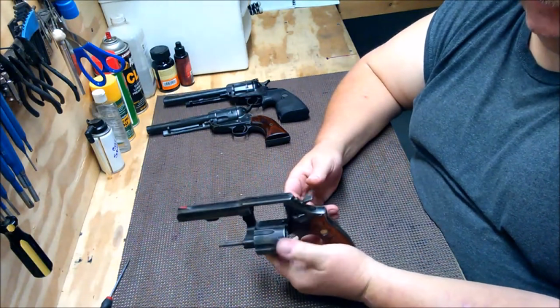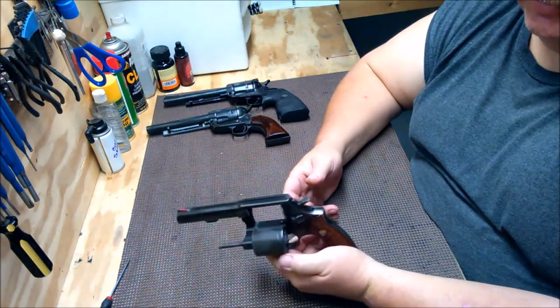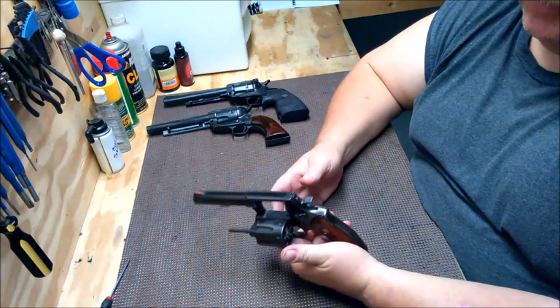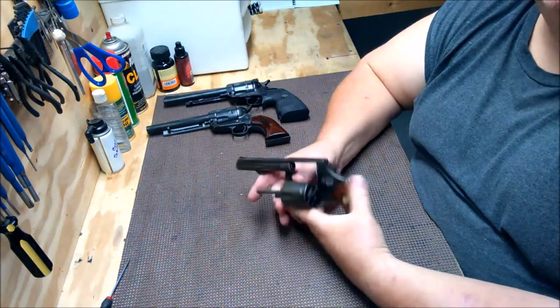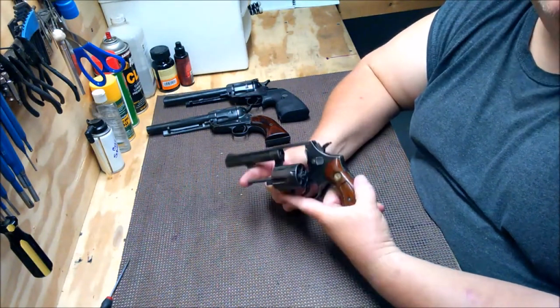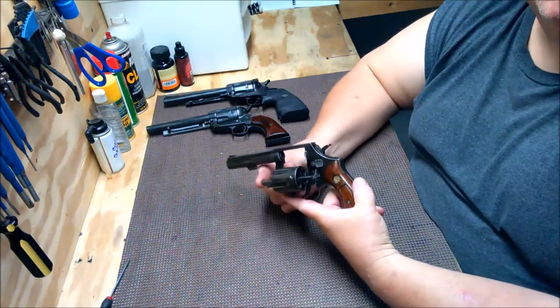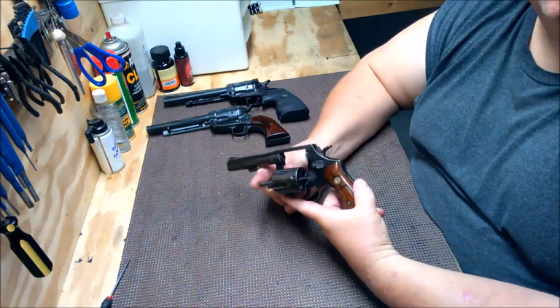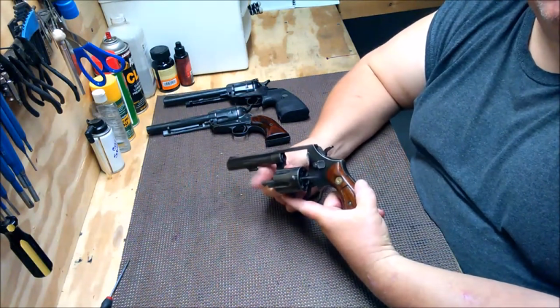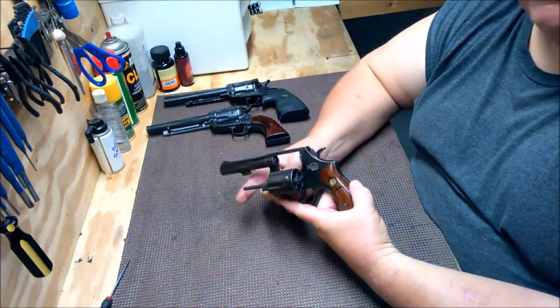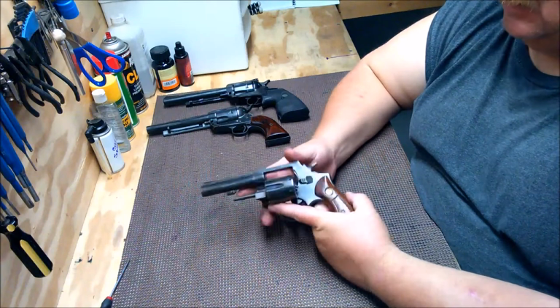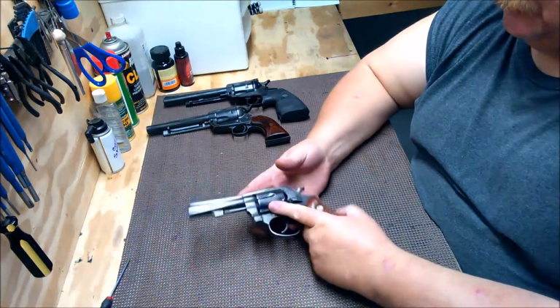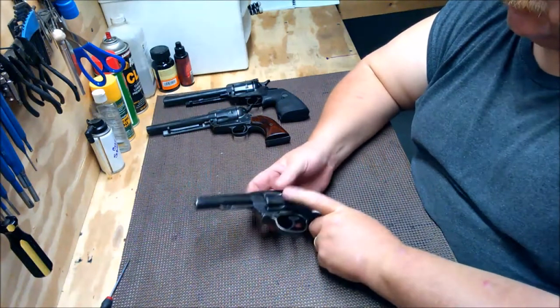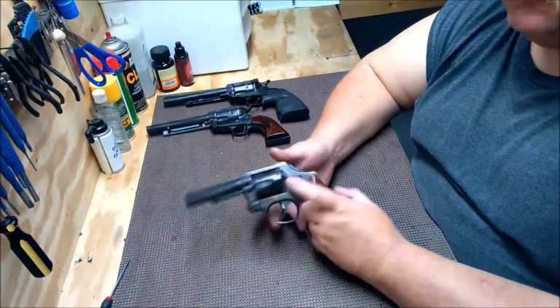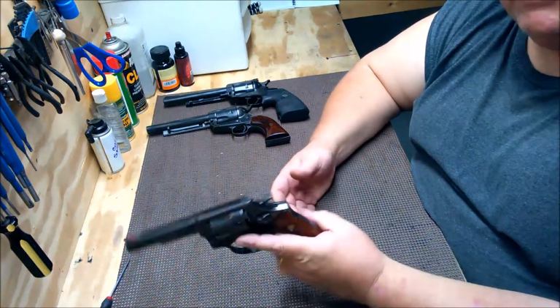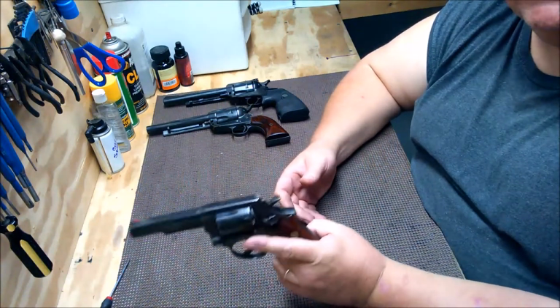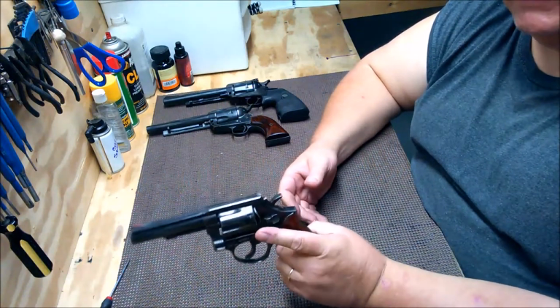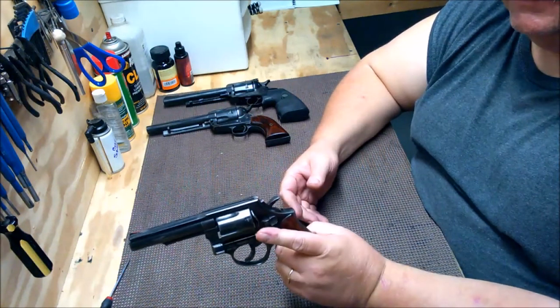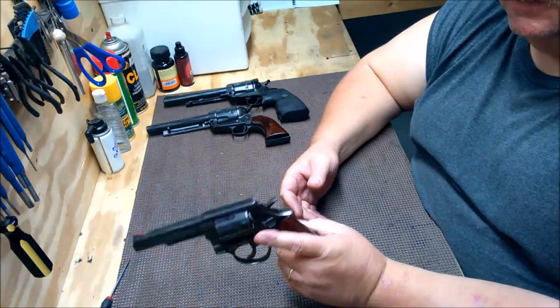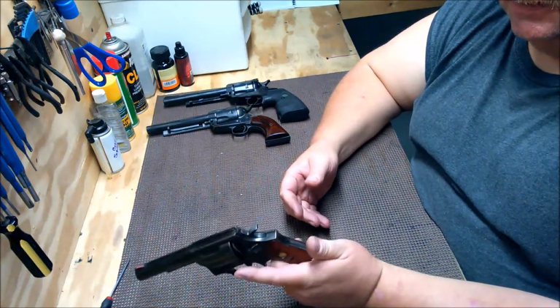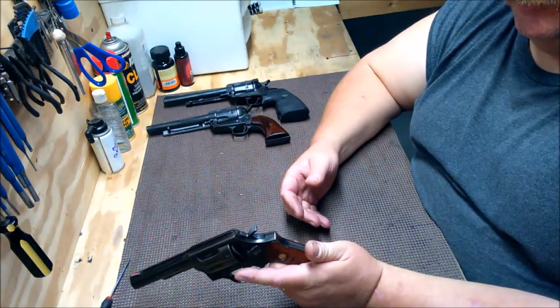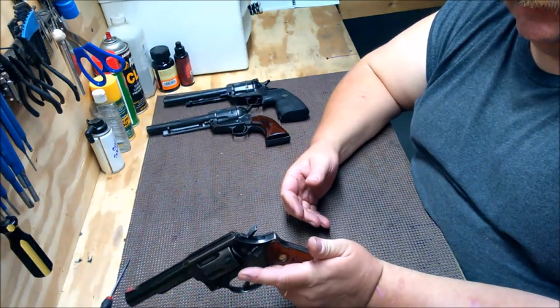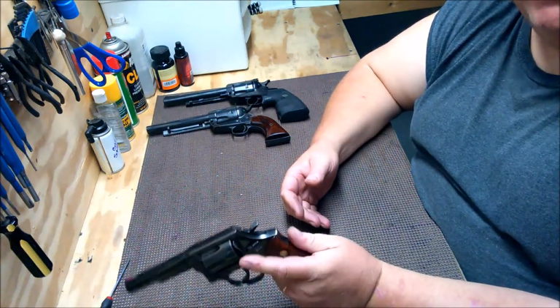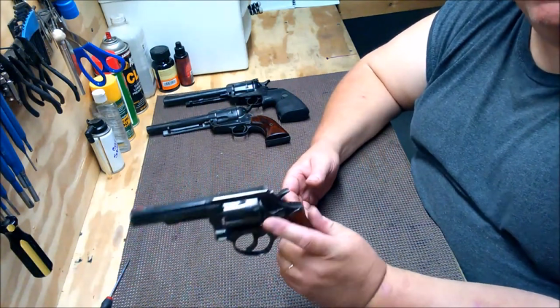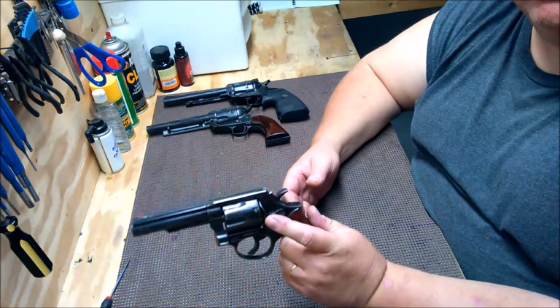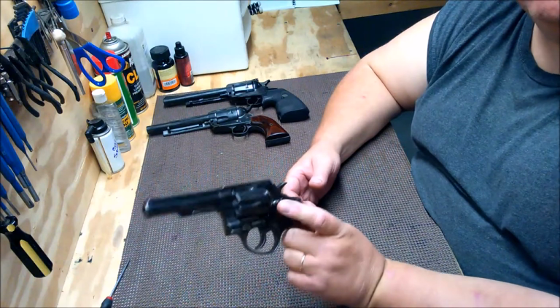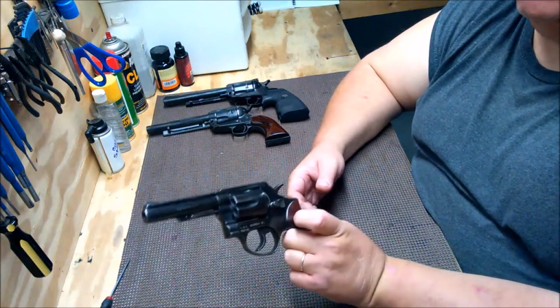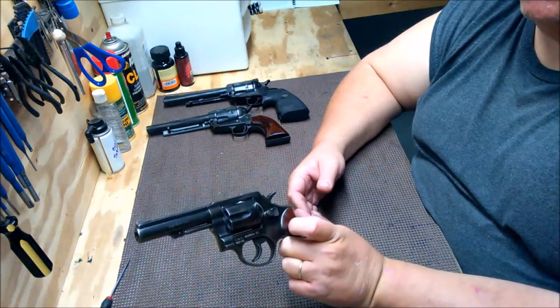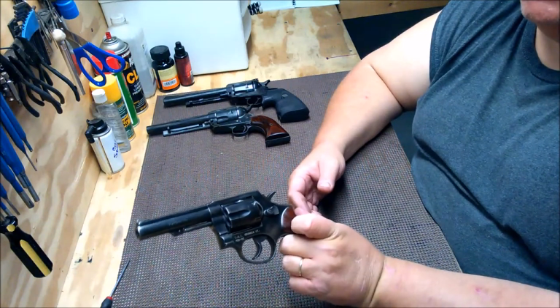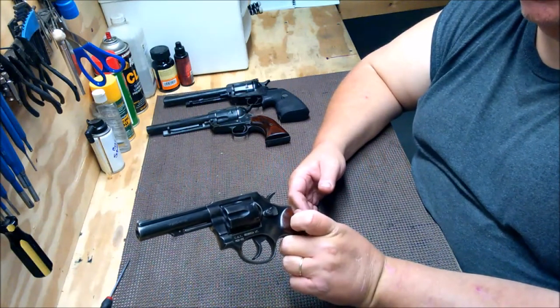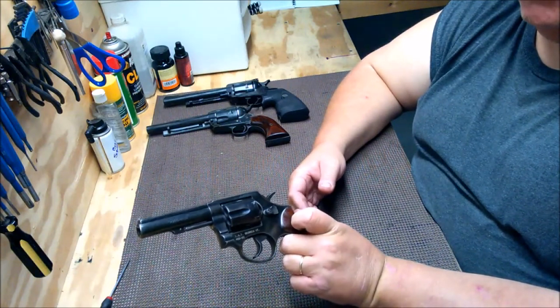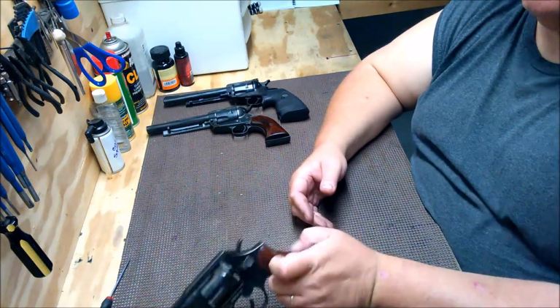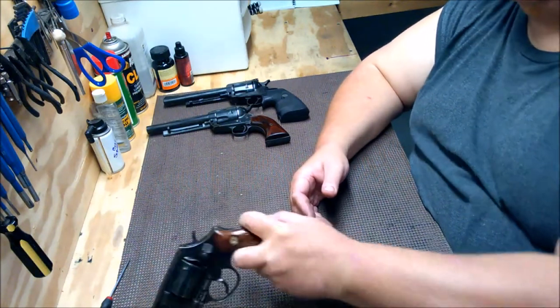Make sure everything works. Make sure your ejector works. They're pretty simple guns, so when you buy one you can really put it through its paces real quick and make sure everything works.